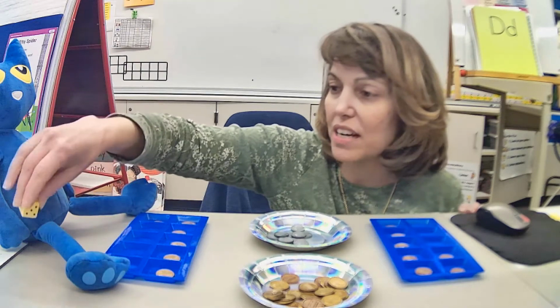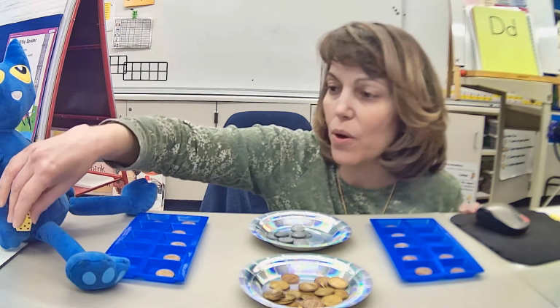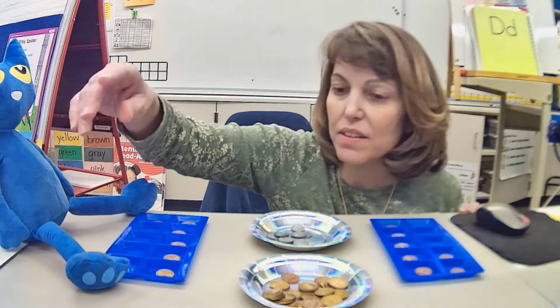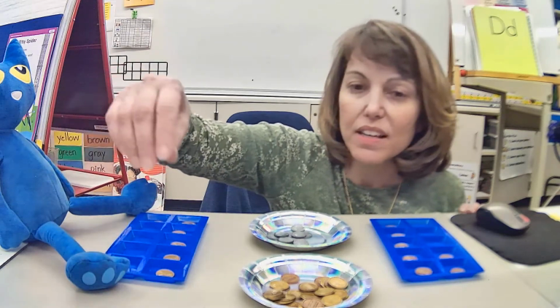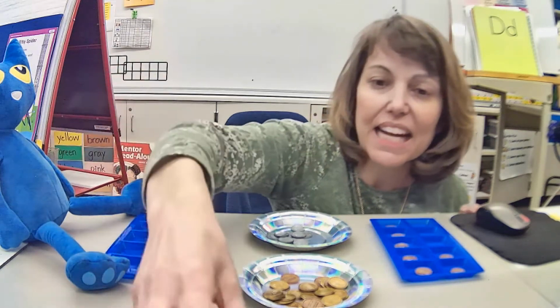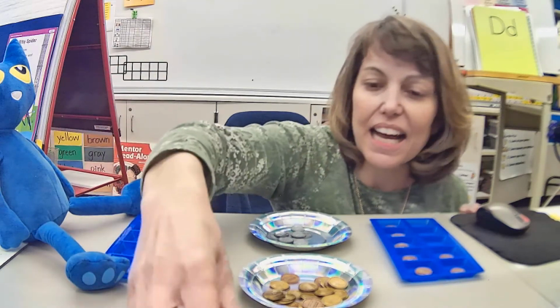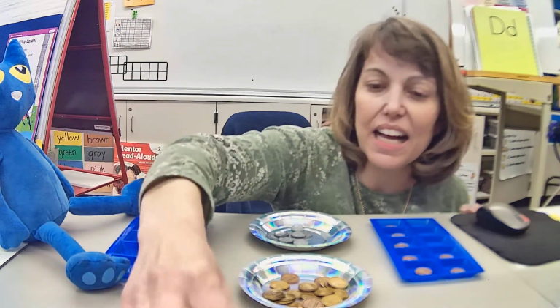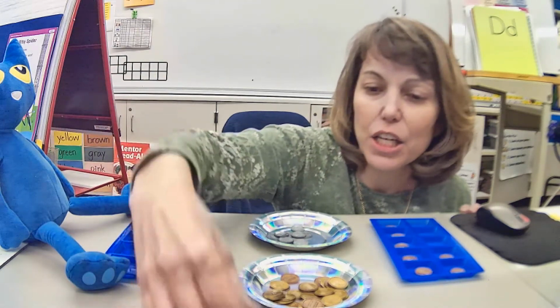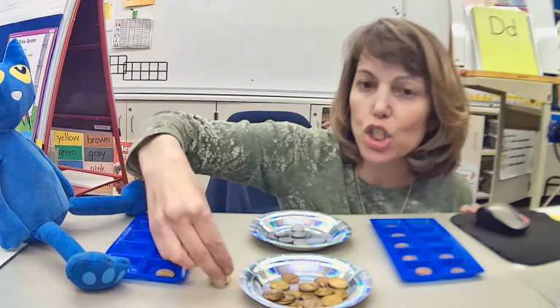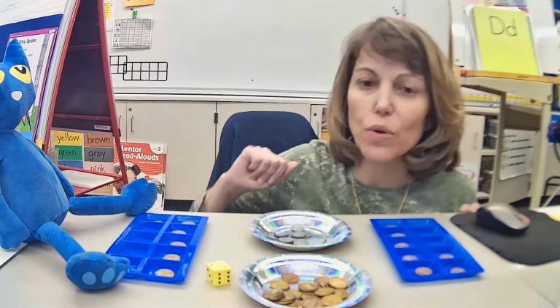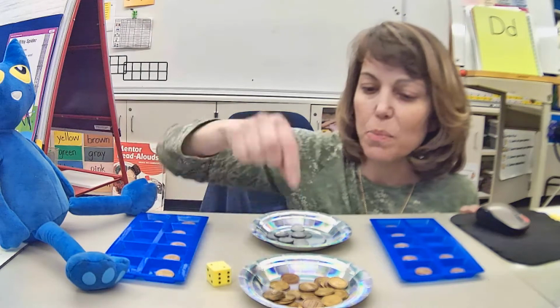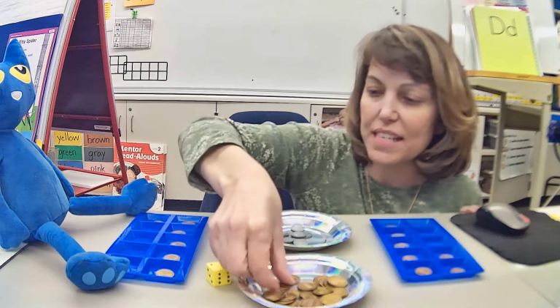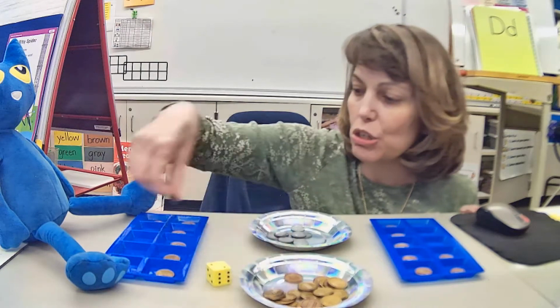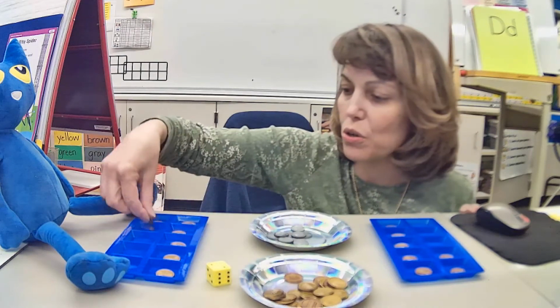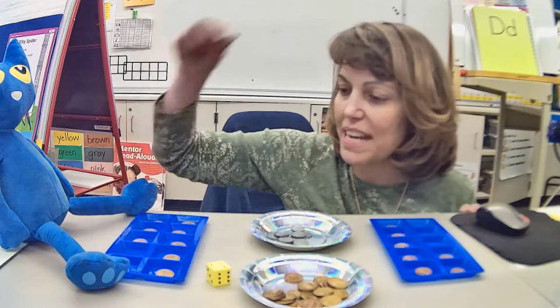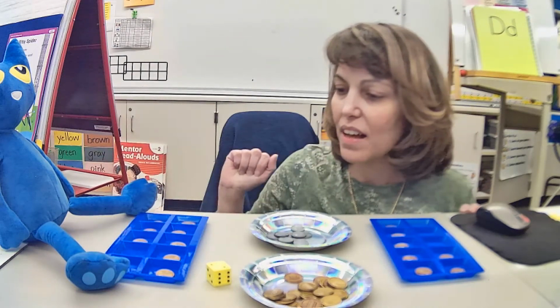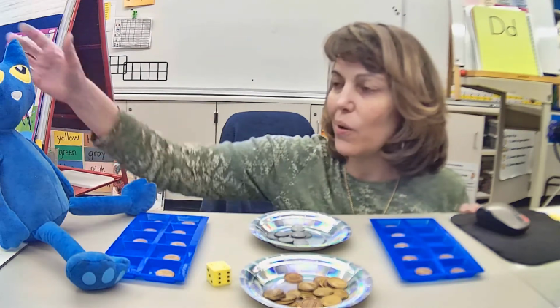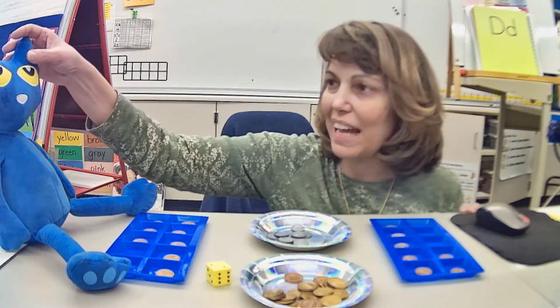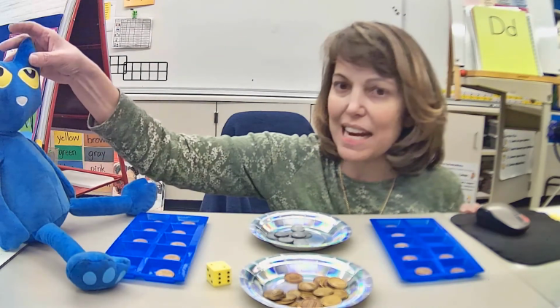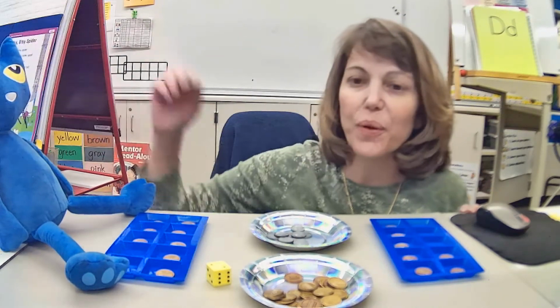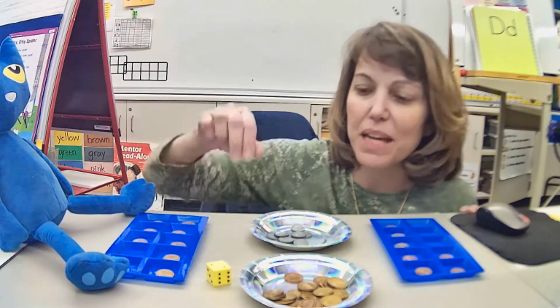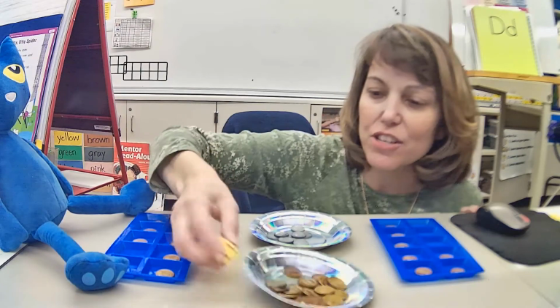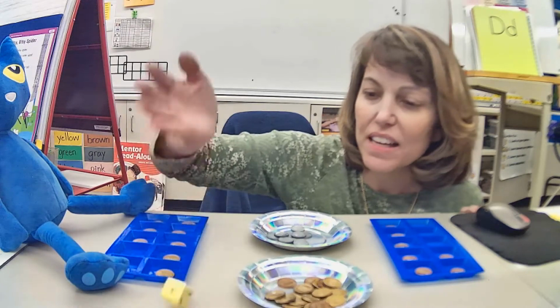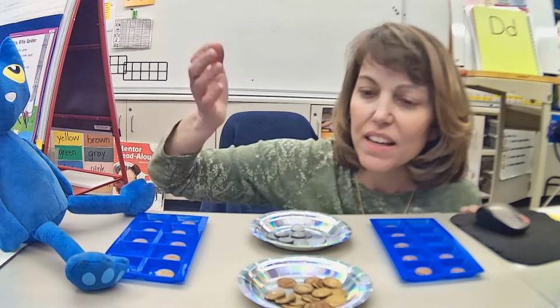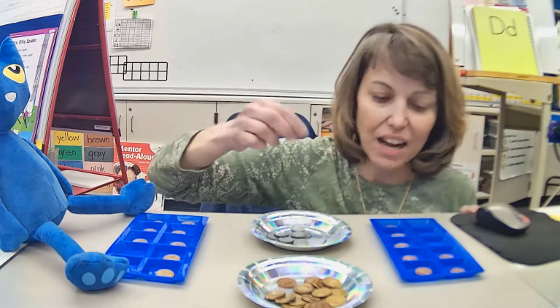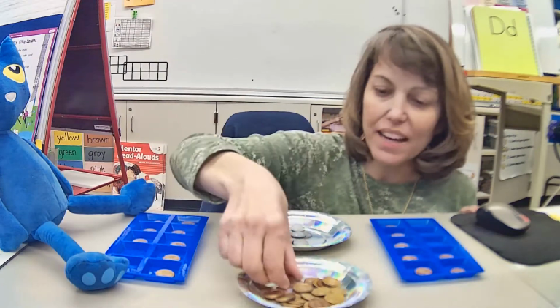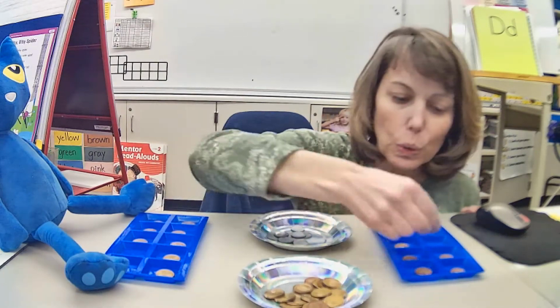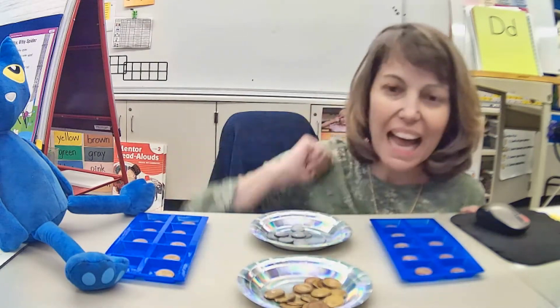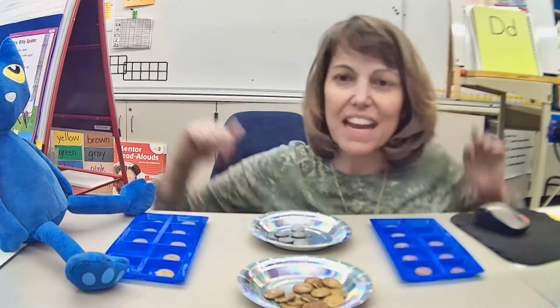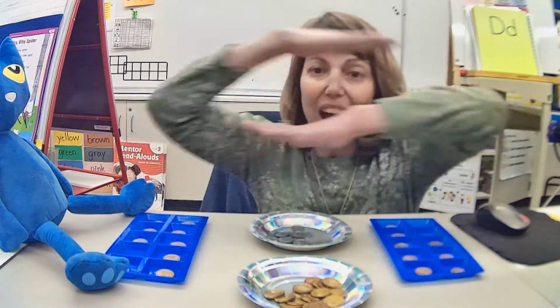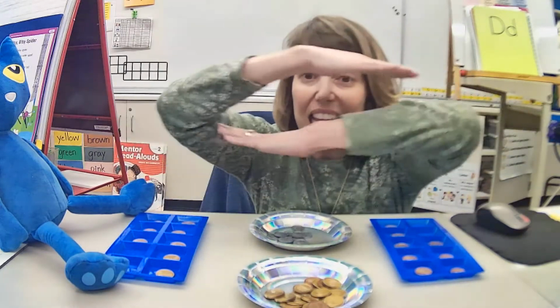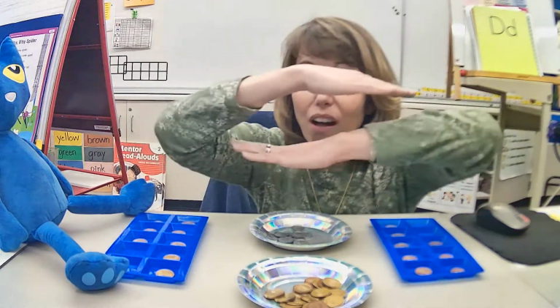Pete's turn and he rolls — he got a two, so Pete's going to take two pennies. He's up to eight now. My turn — I got one, so I have eight. Right now we're equal.